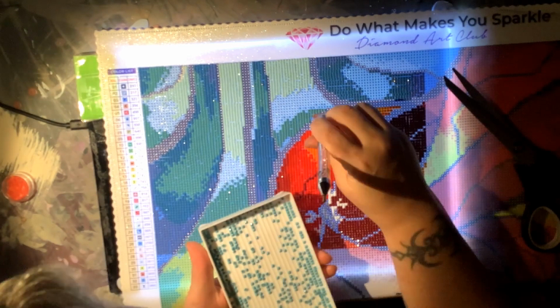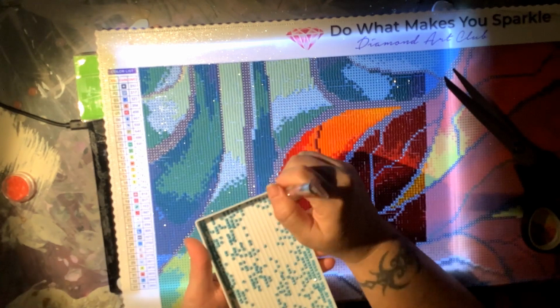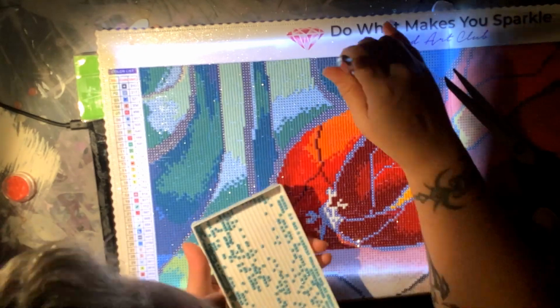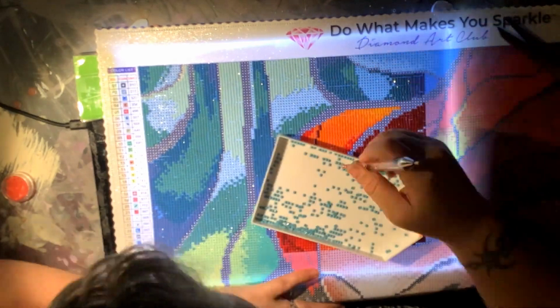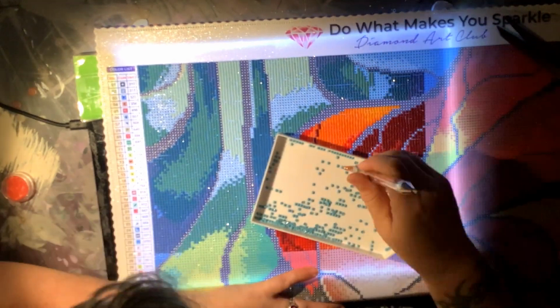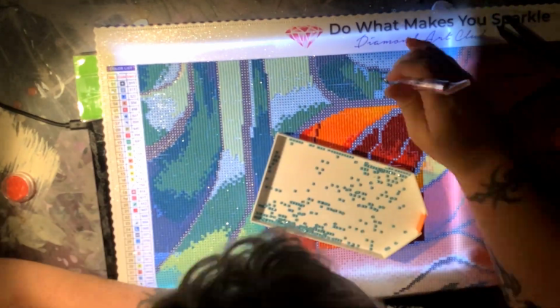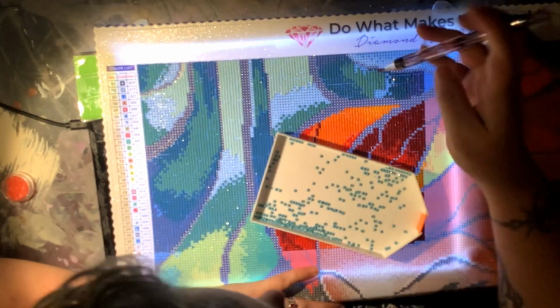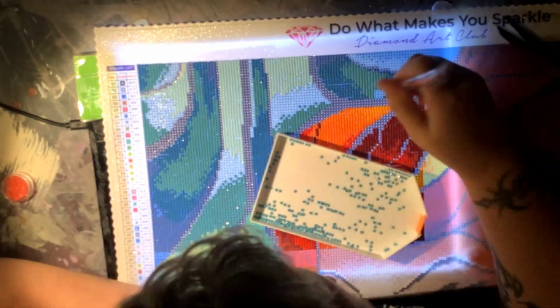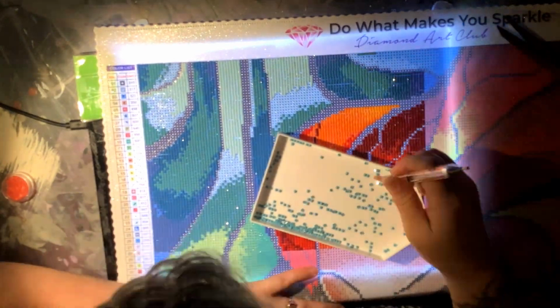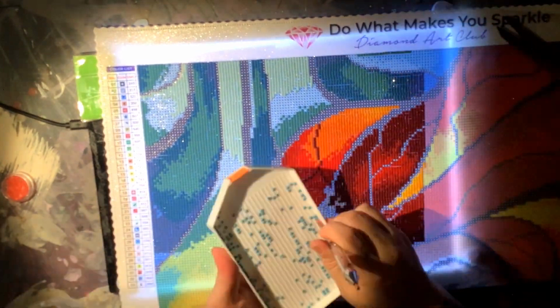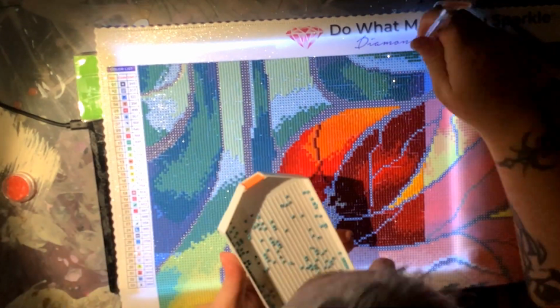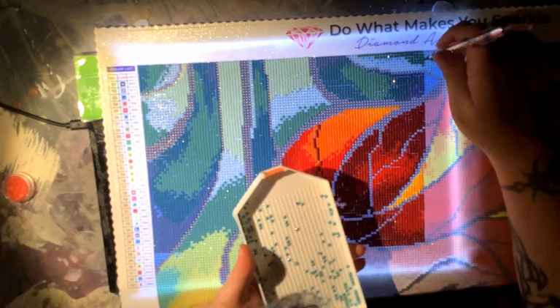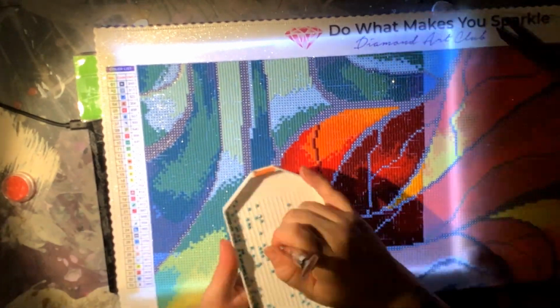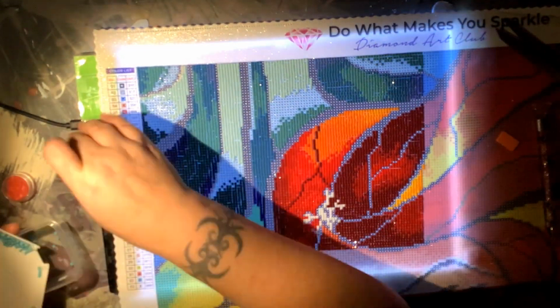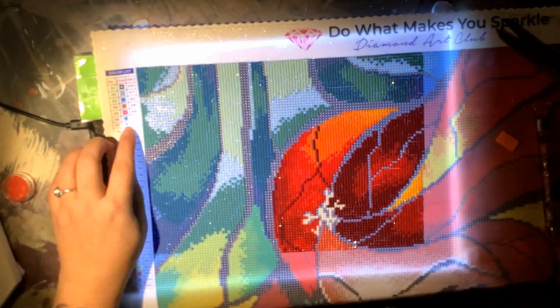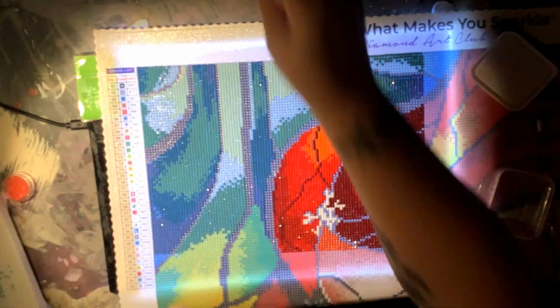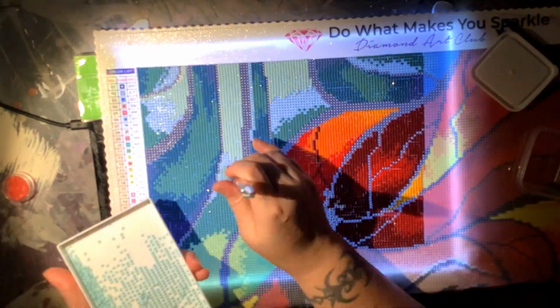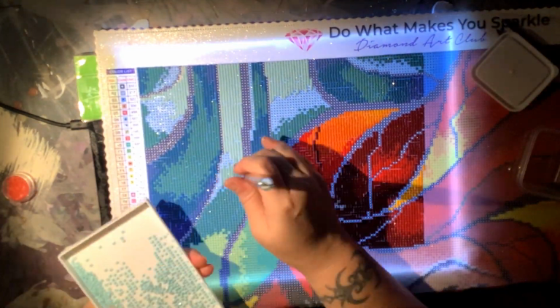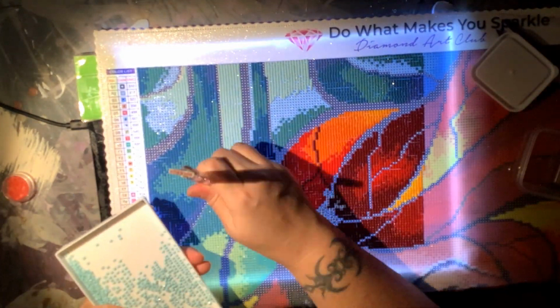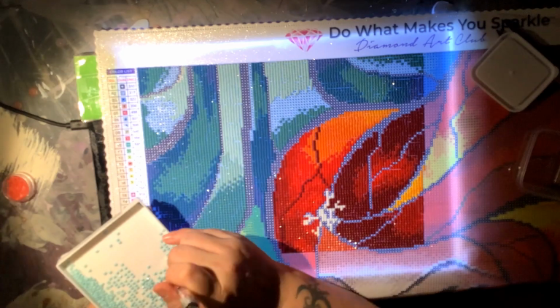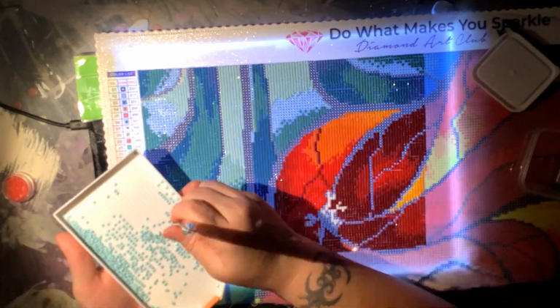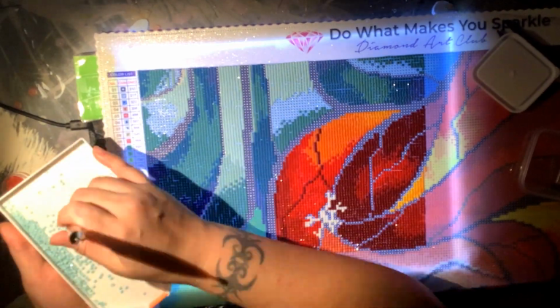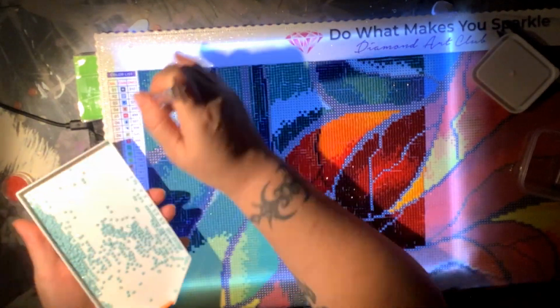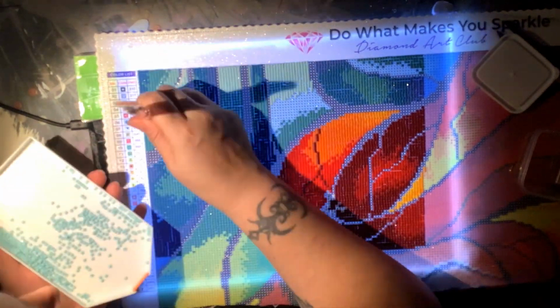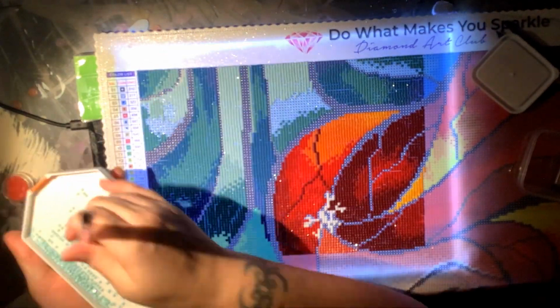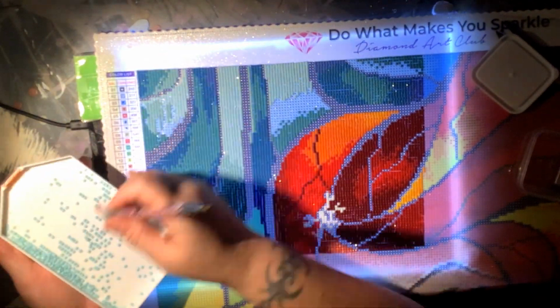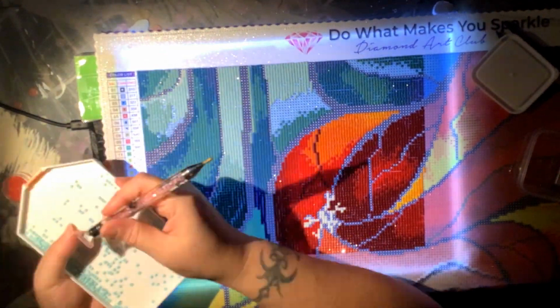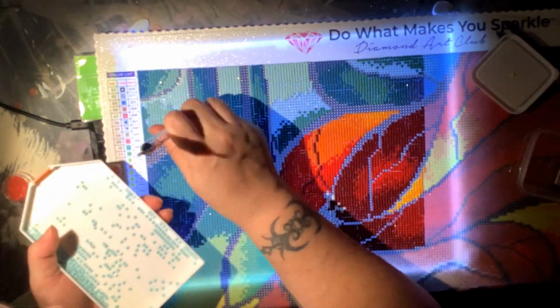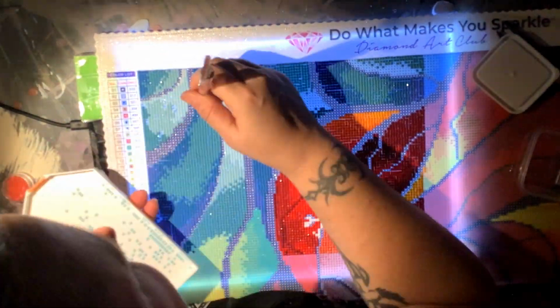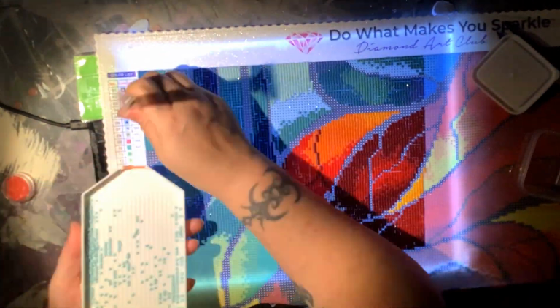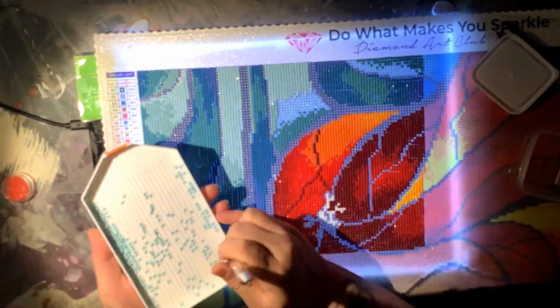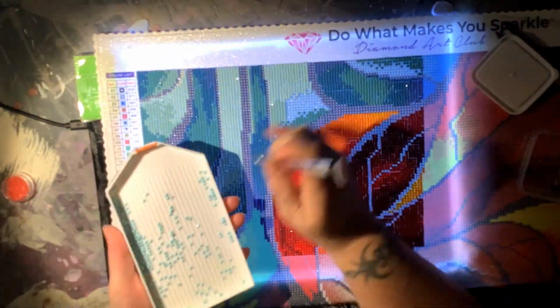Hello everybody and welcome to Graphic Intention. Today I am bringing you a time-lapse video that is almost start to almost finish.